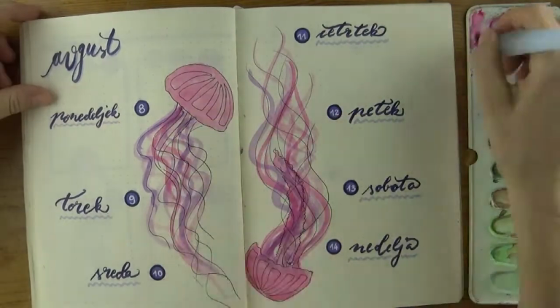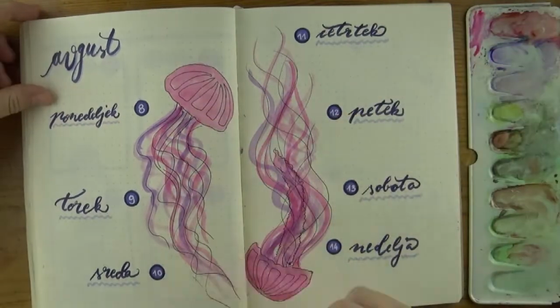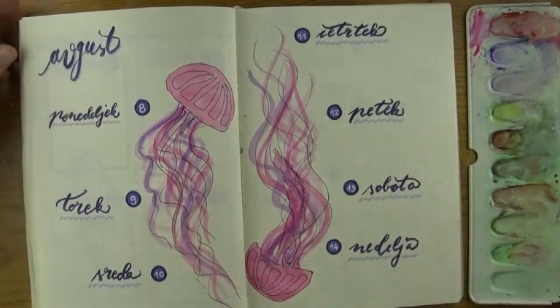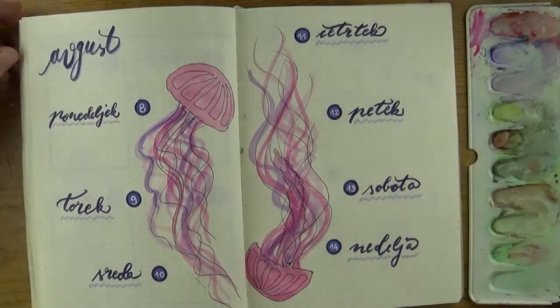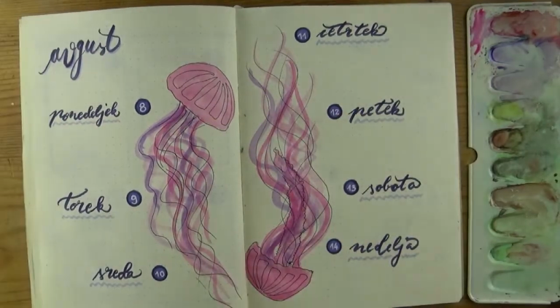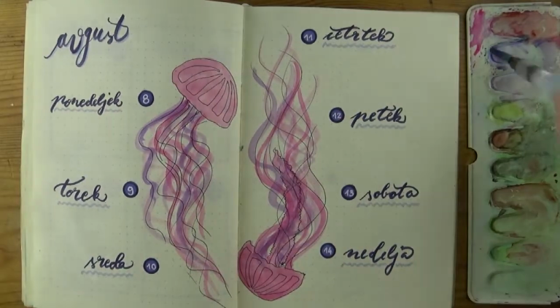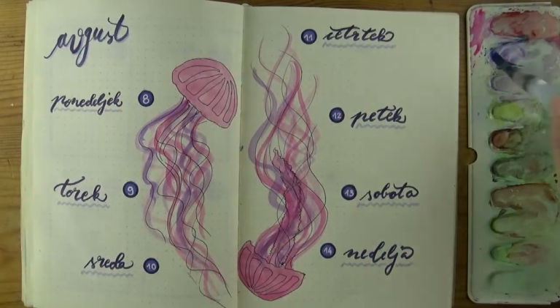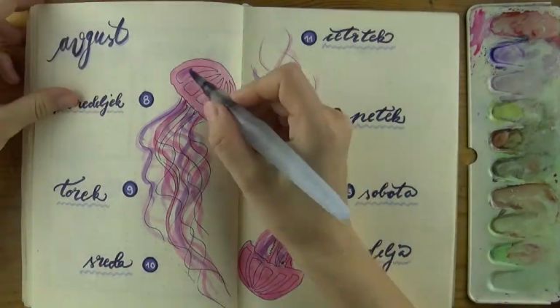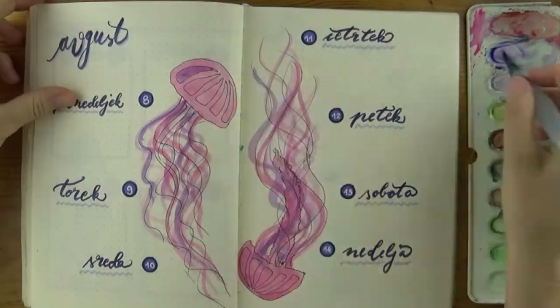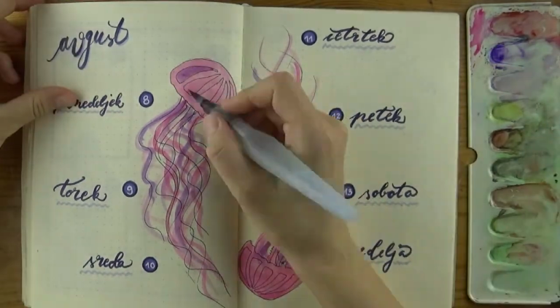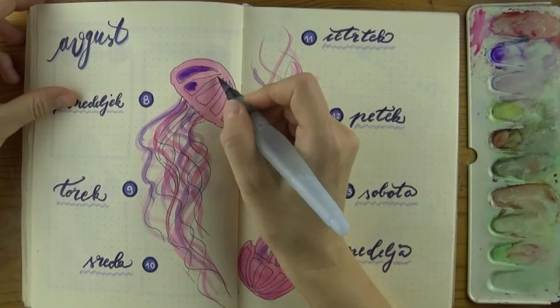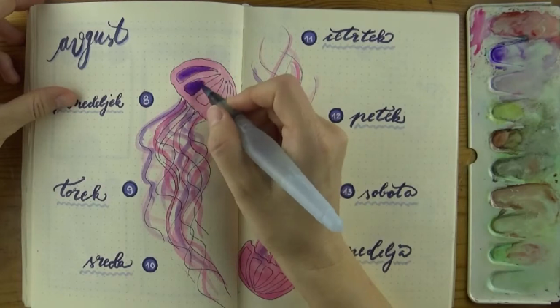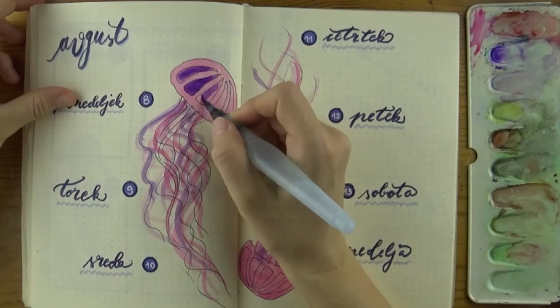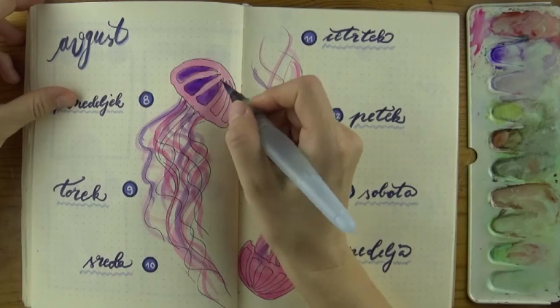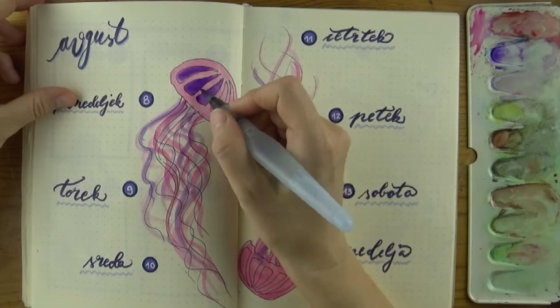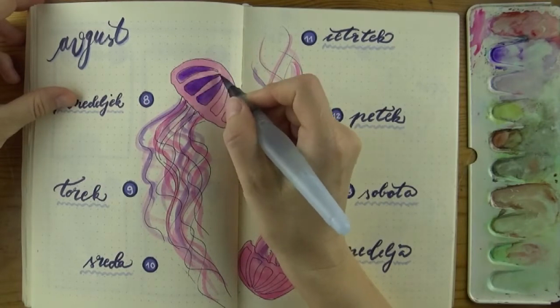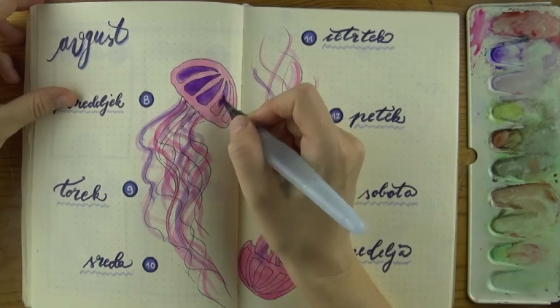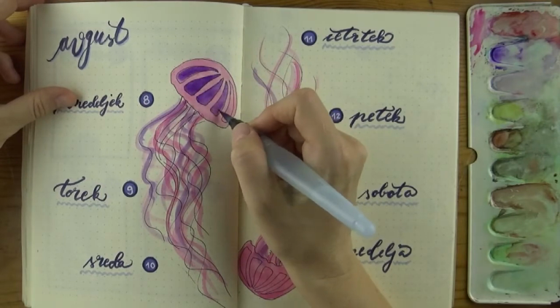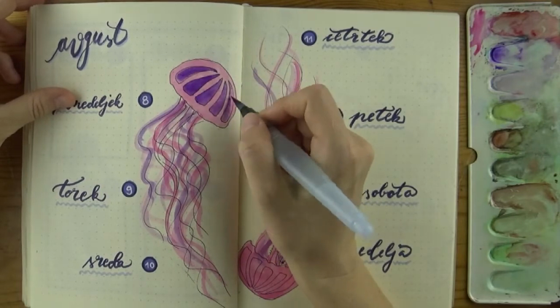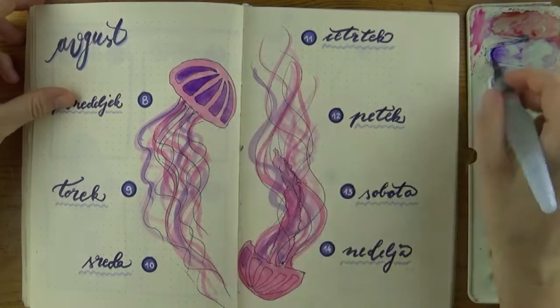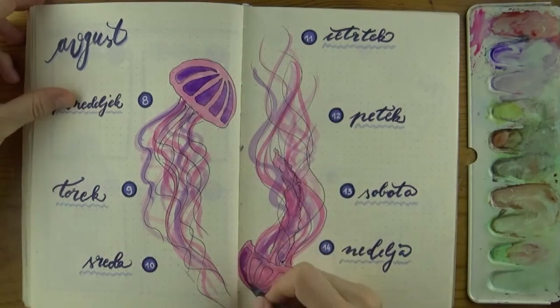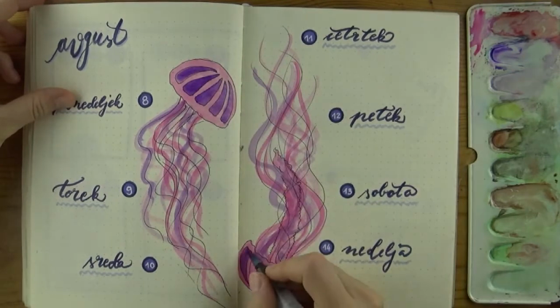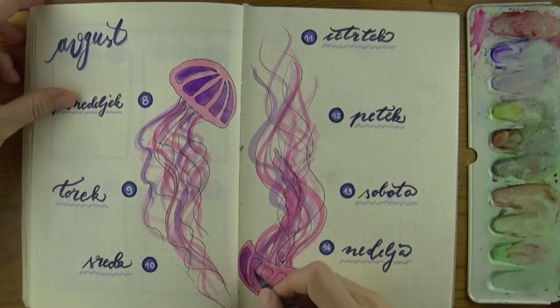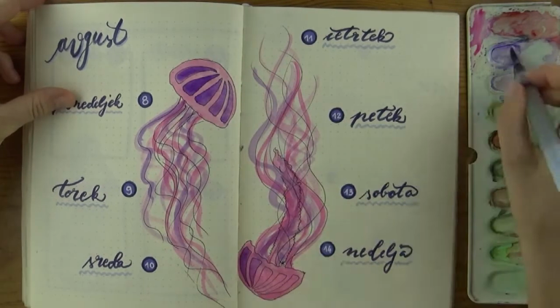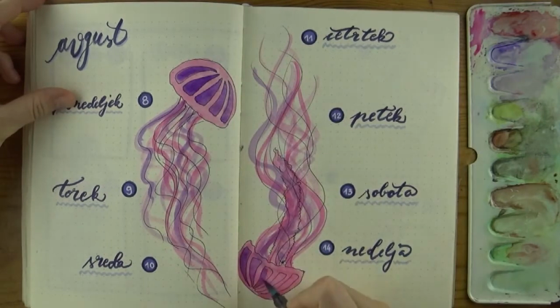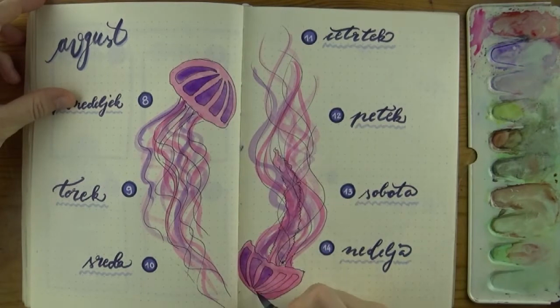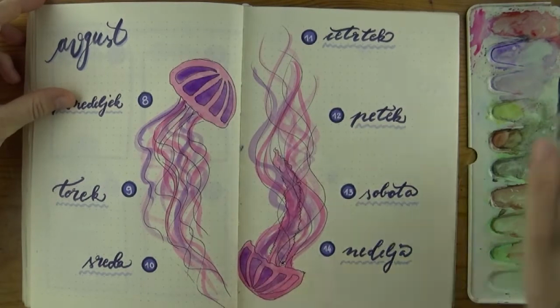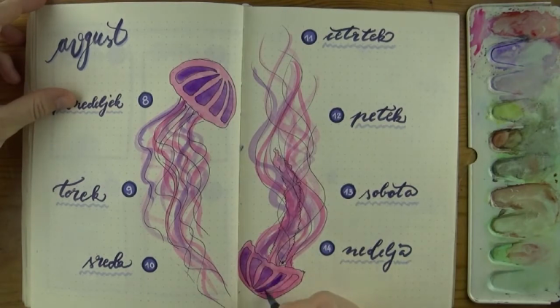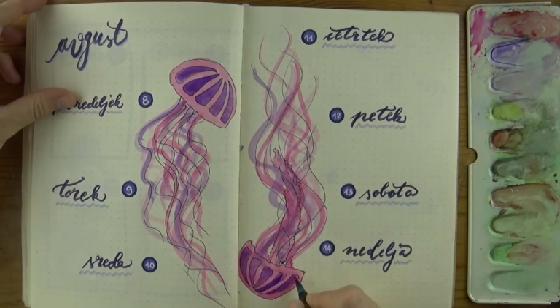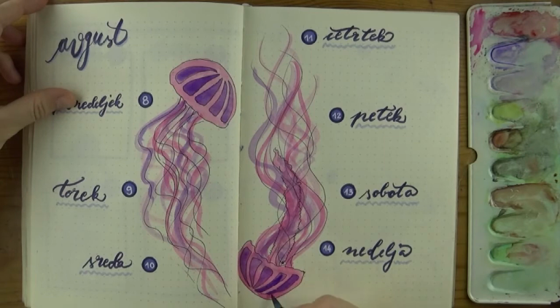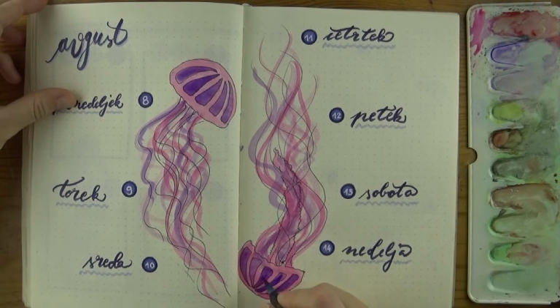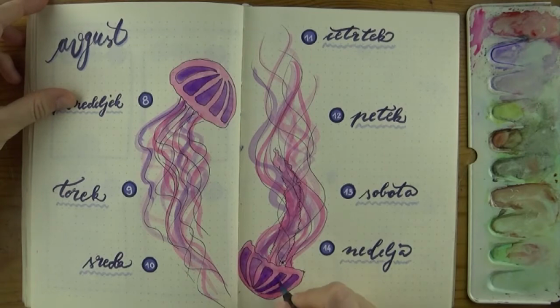I love variety and I love color — what can I say? Lastly I added violet to the hood in a stylized way that's very easy to draw and paint.